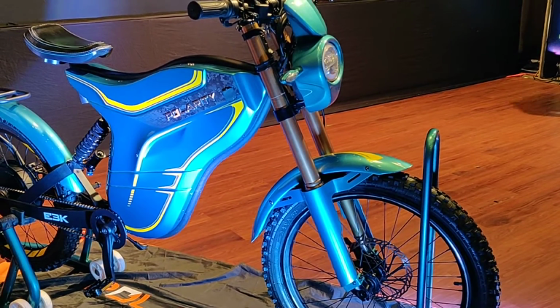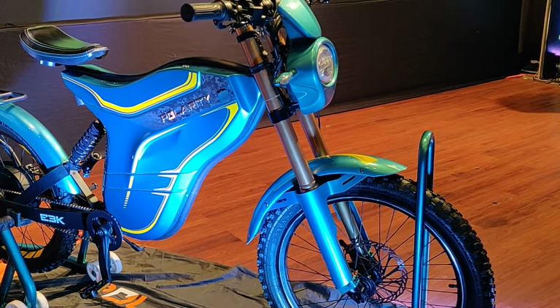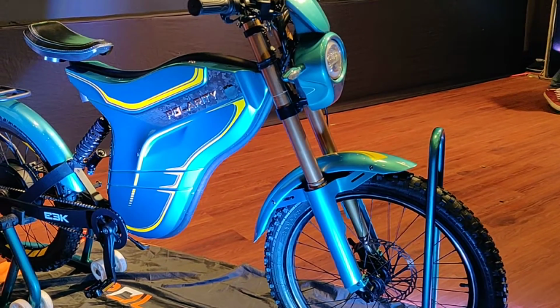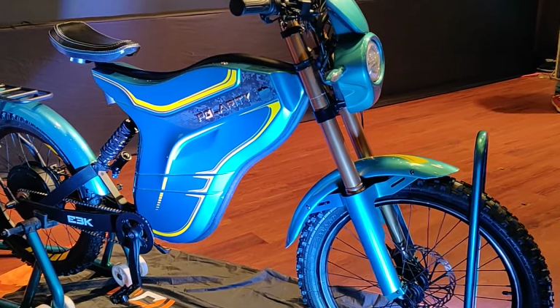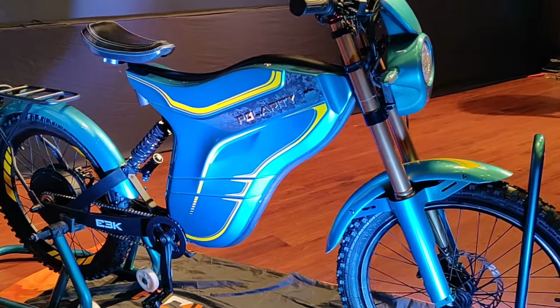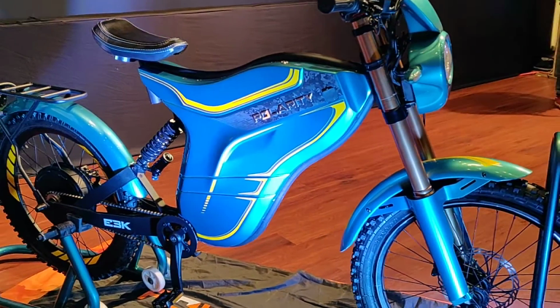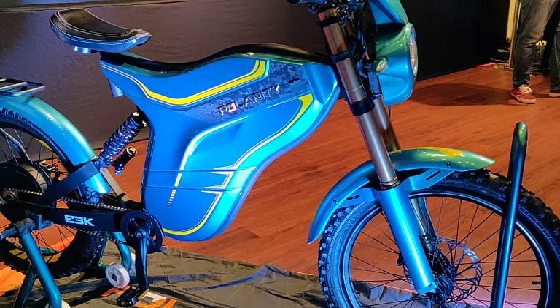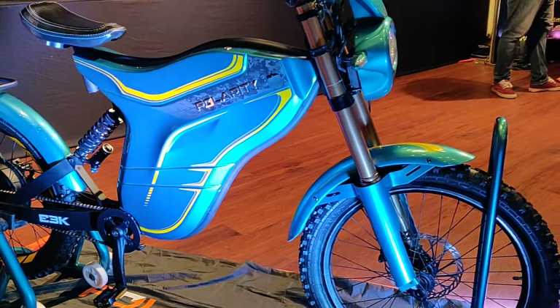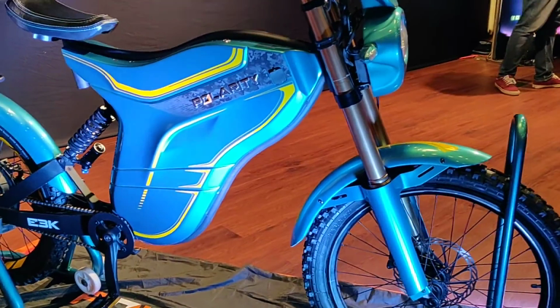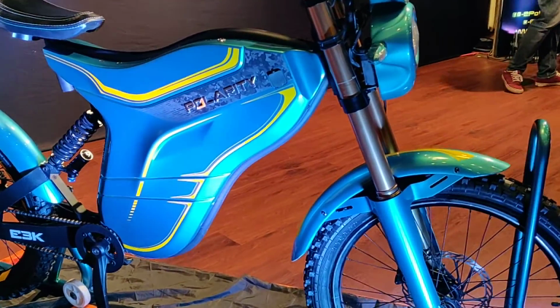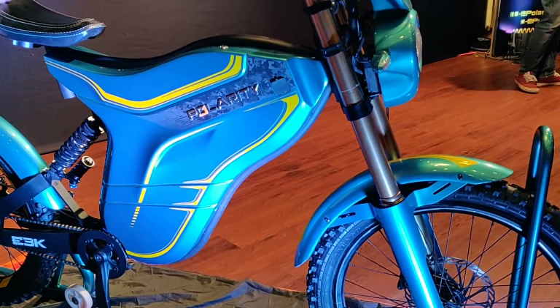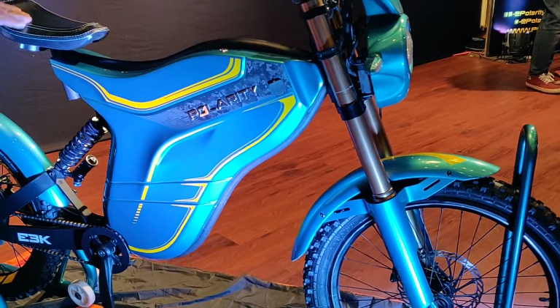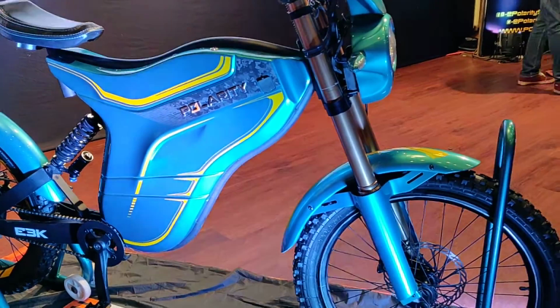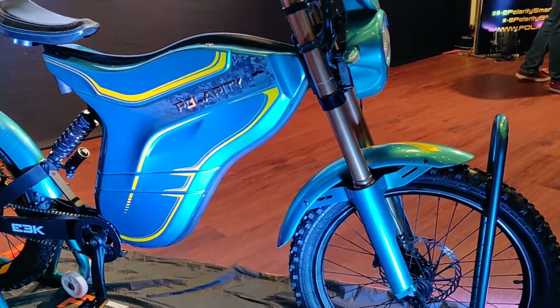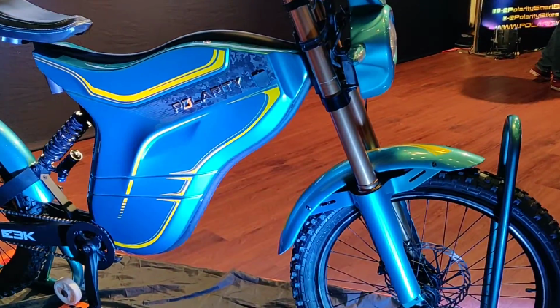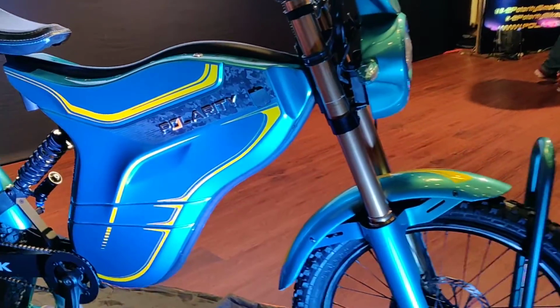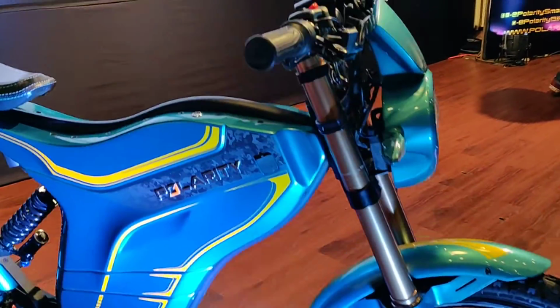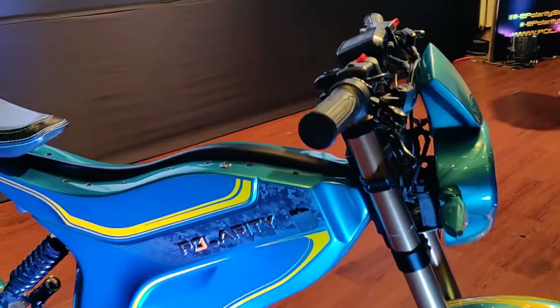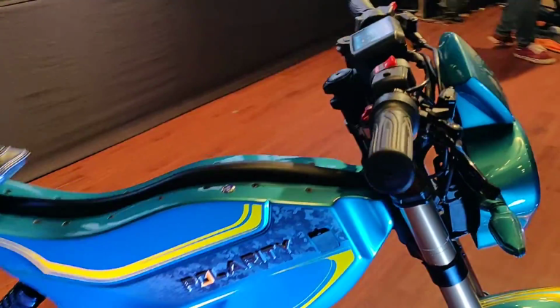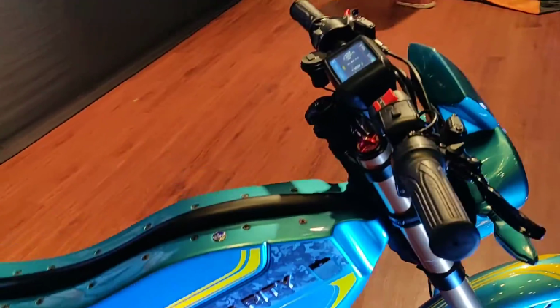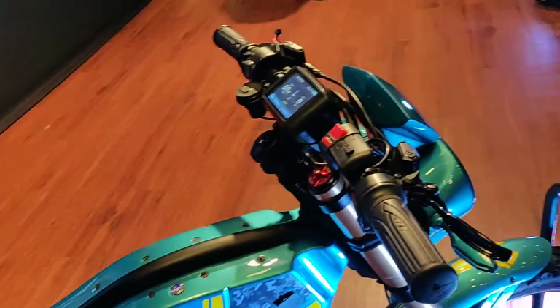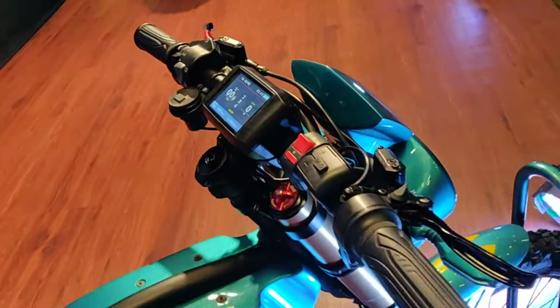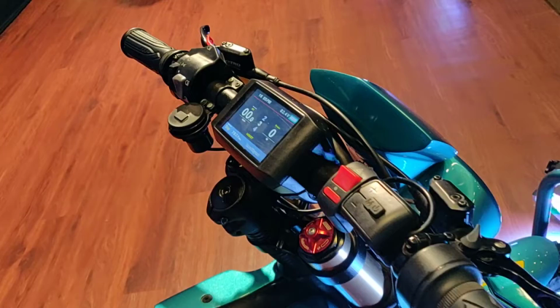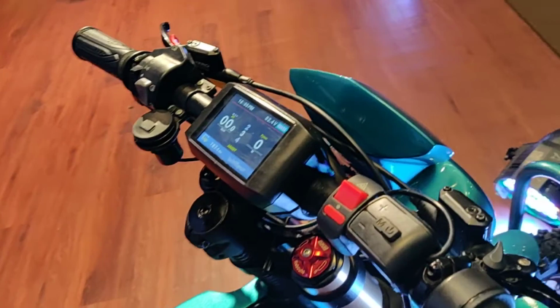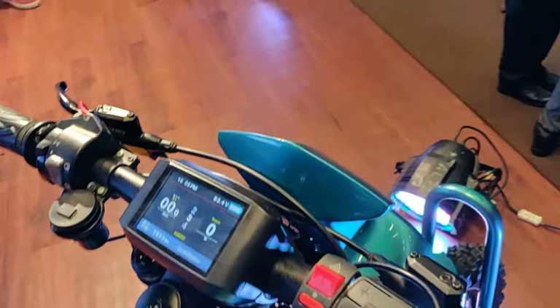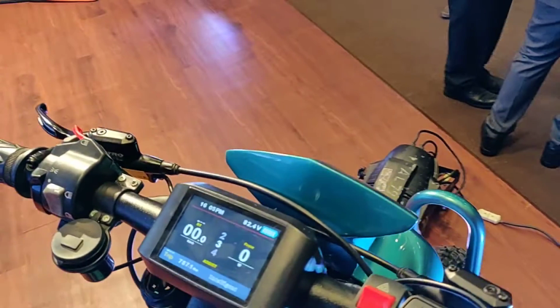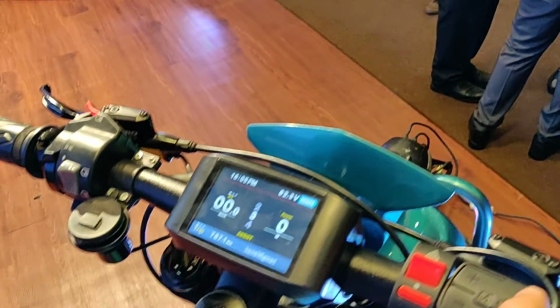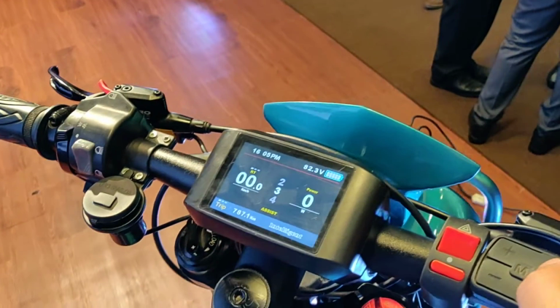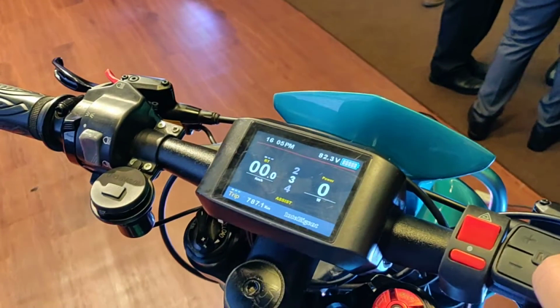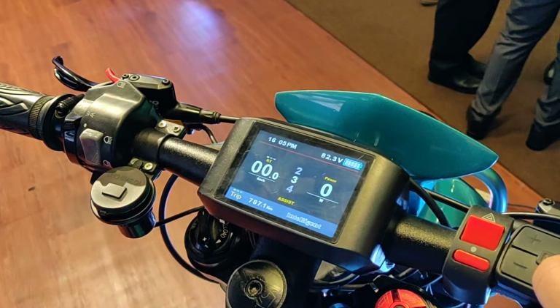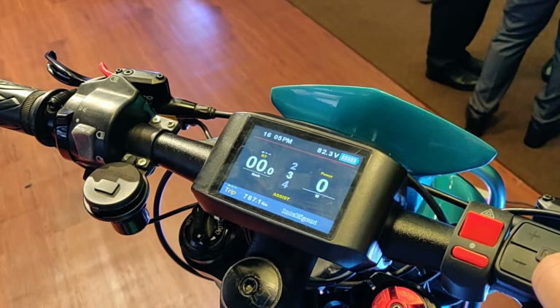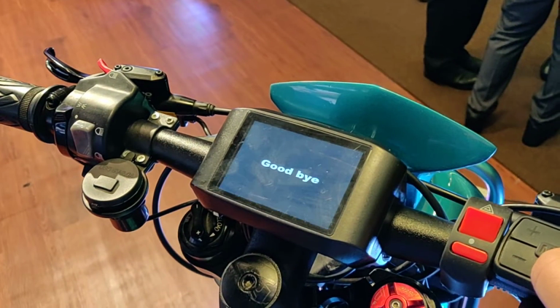If you have any questions about this bike, shoot them in the comment section below. If you did like this video, hit that like button, hit the subscribe button, and share this video with your friends. My name is Karan, and thank you so much for watching — until next time.